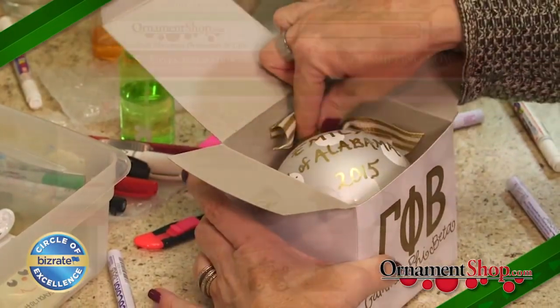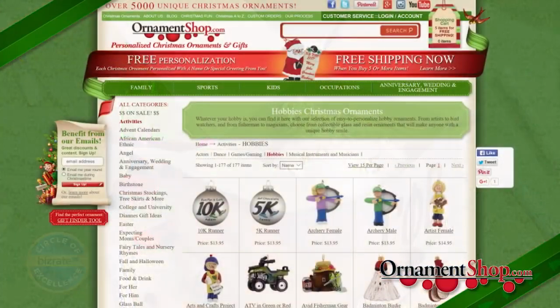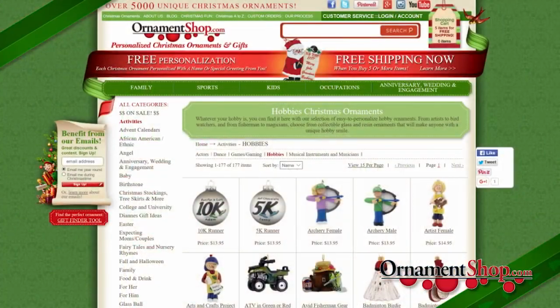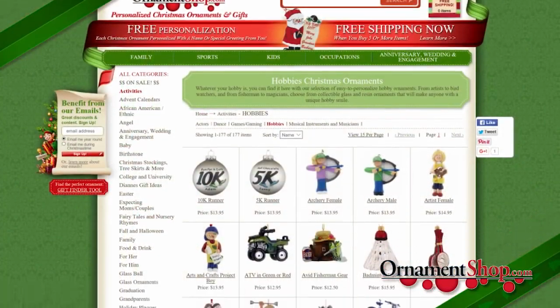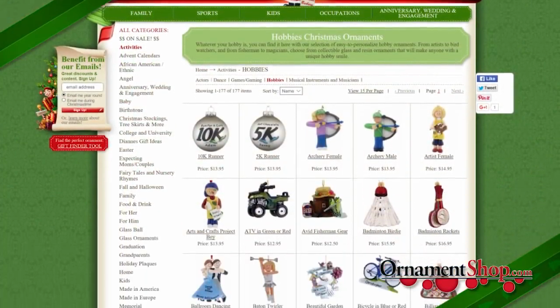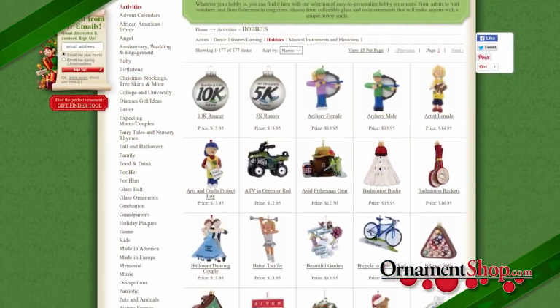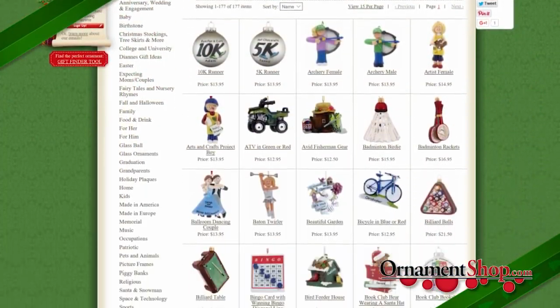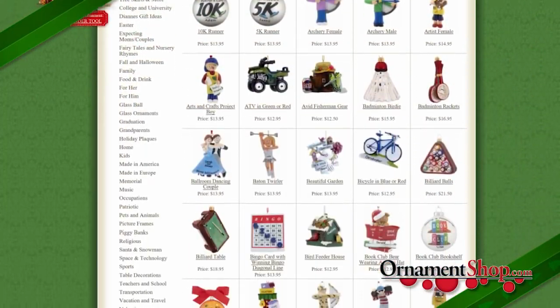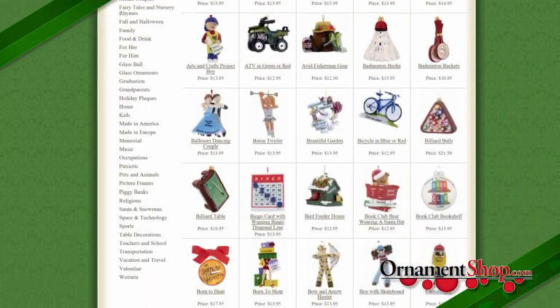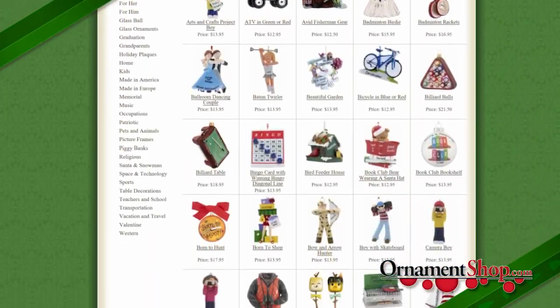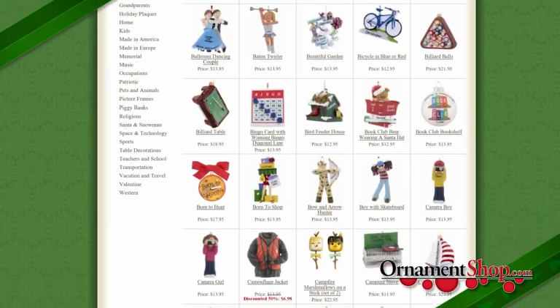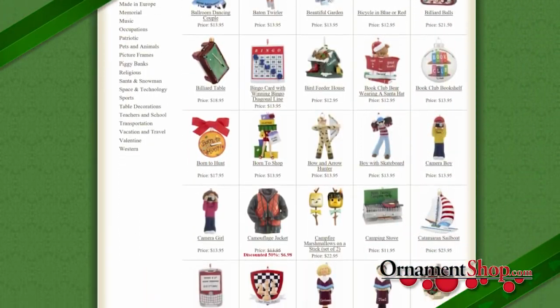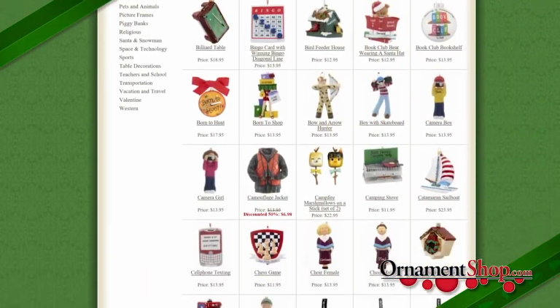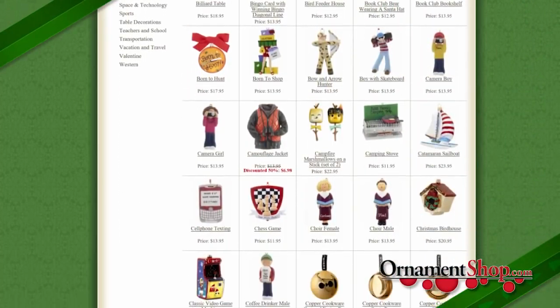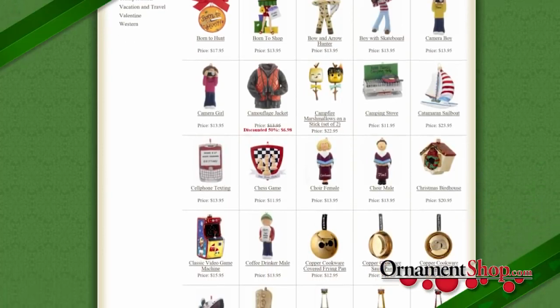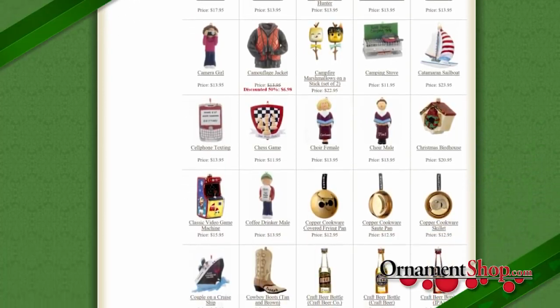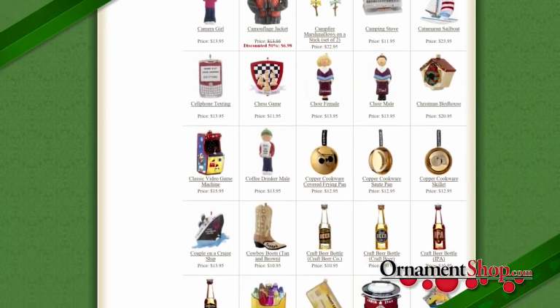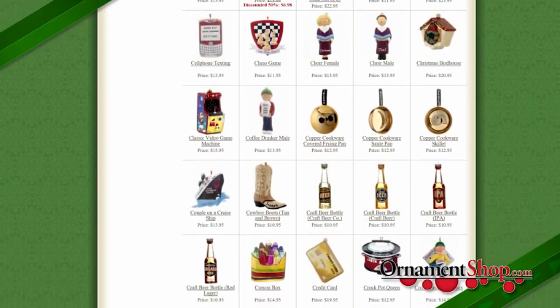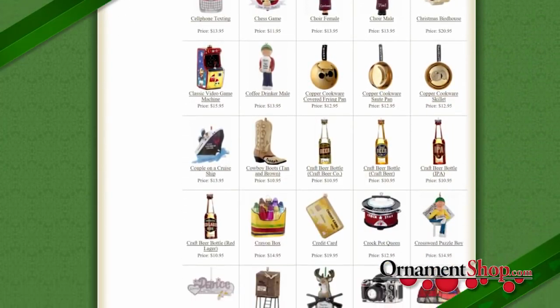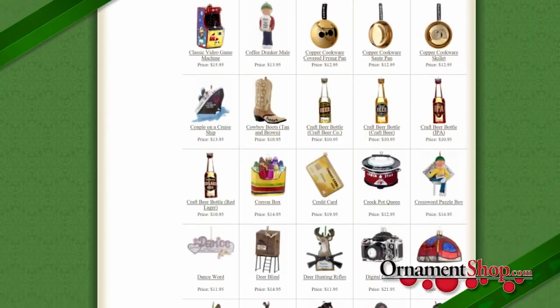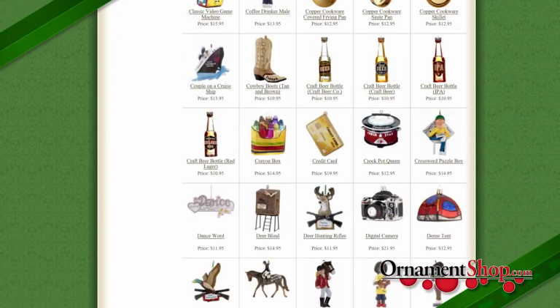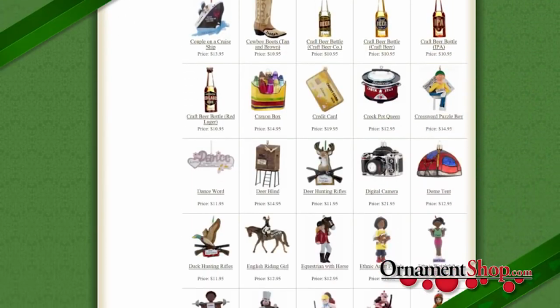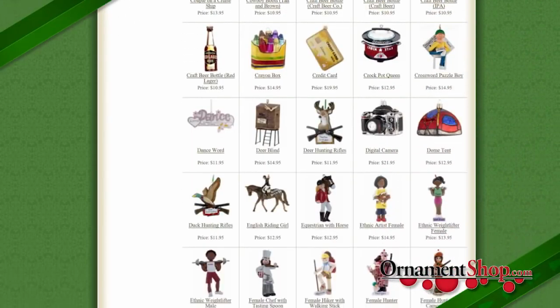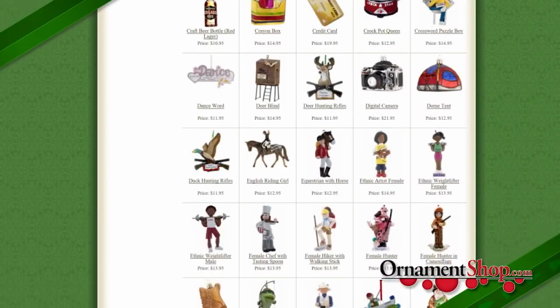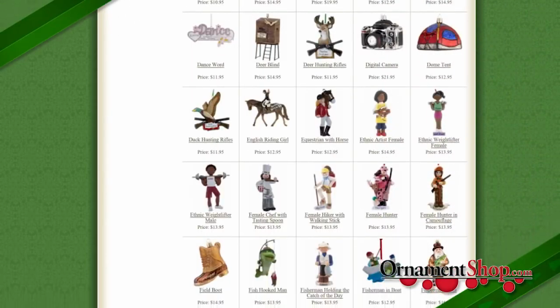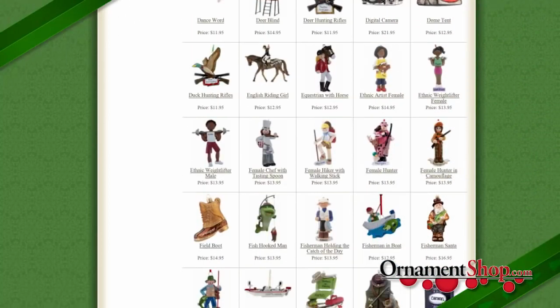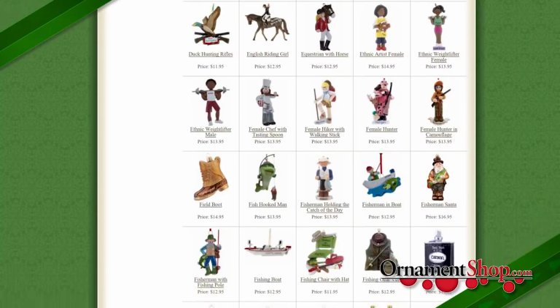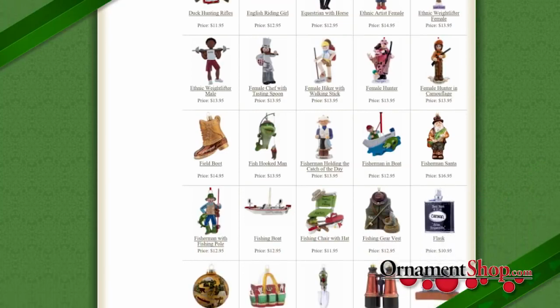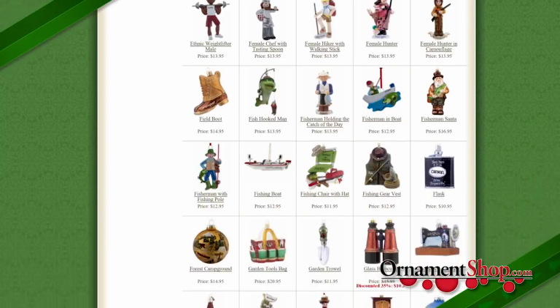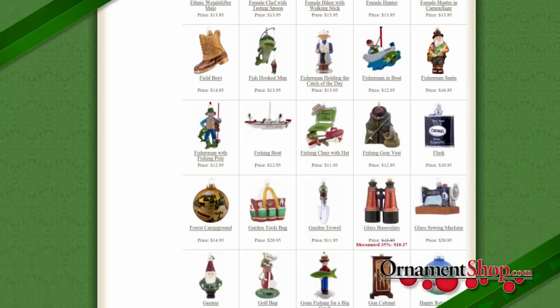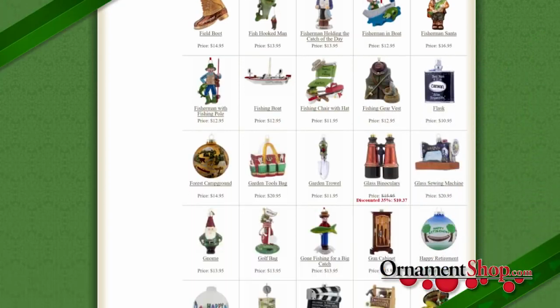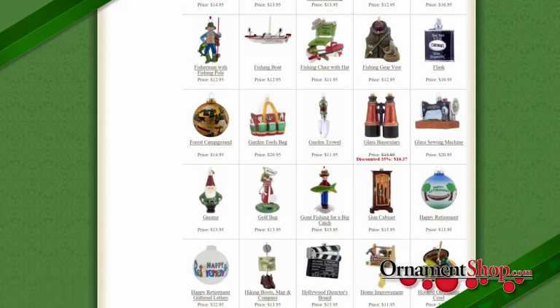Our online ordering is simple. Just select the ornaments you feel will make wonderful gifts, then give us the name or names, special greeting or message you want hand-printed on them, and we'll take care of it from there.